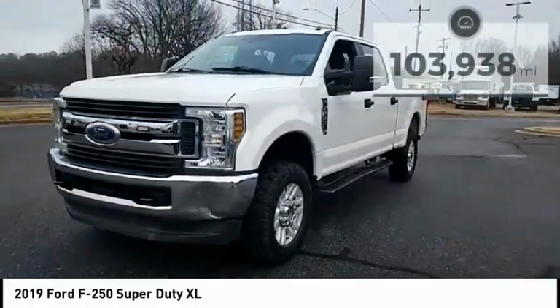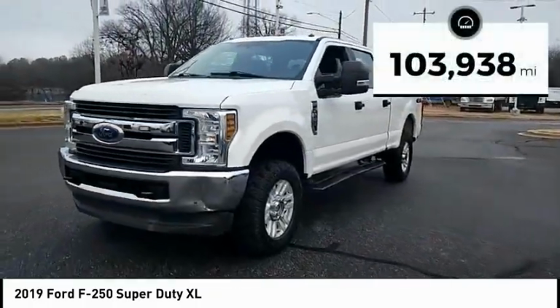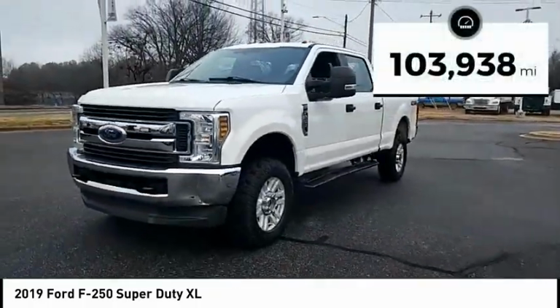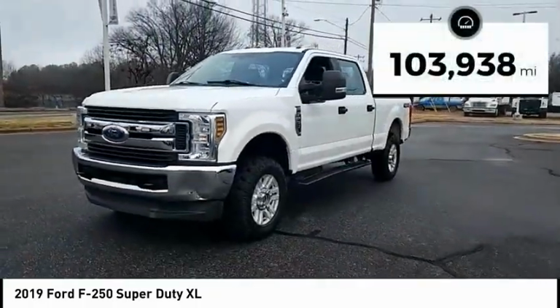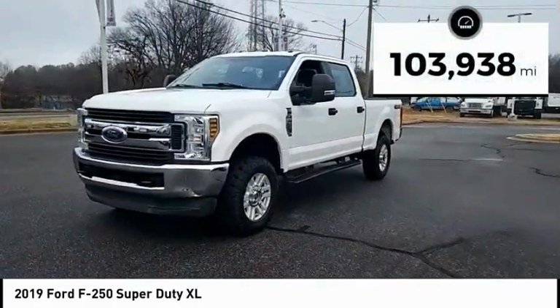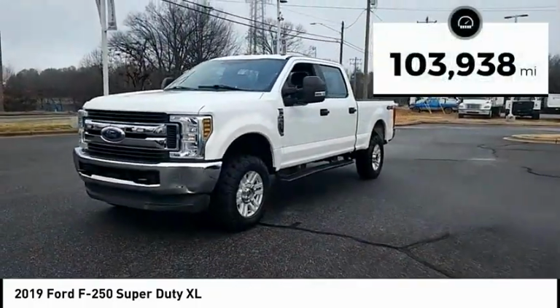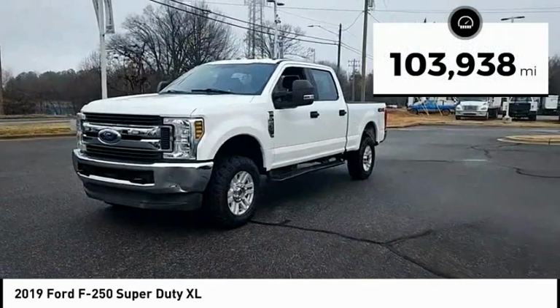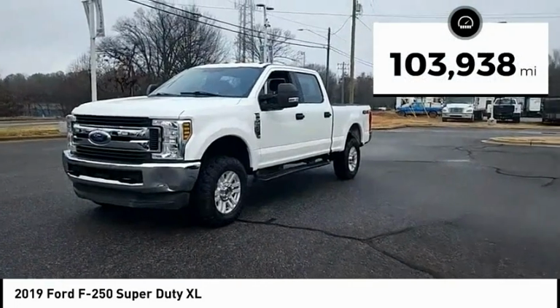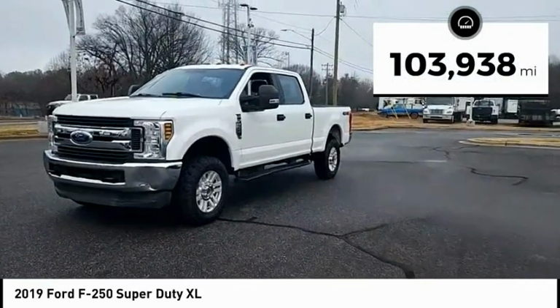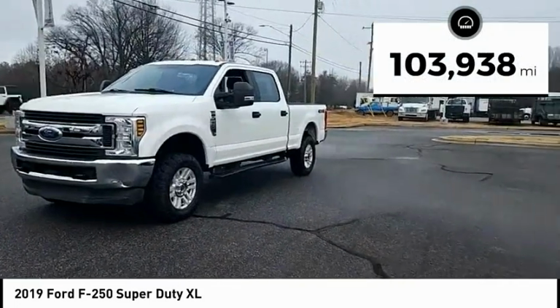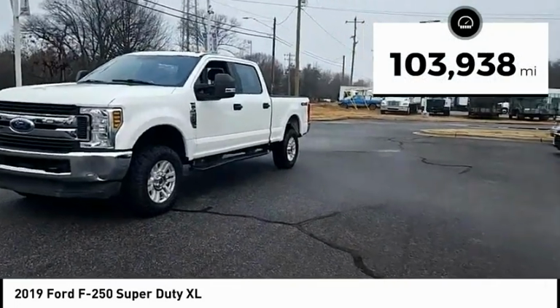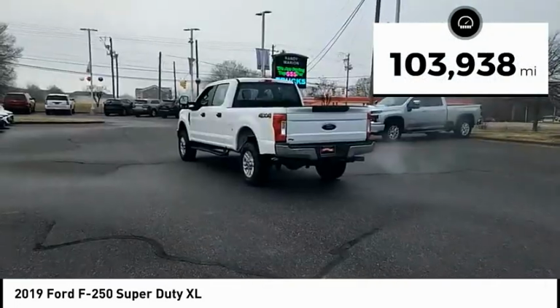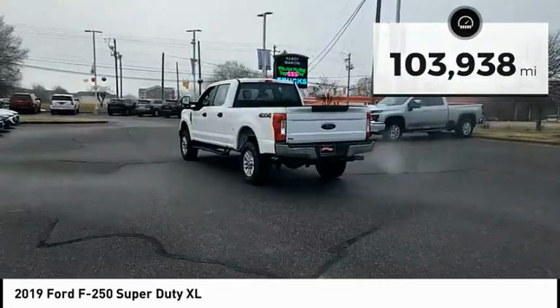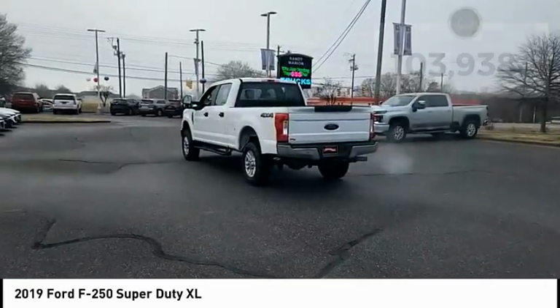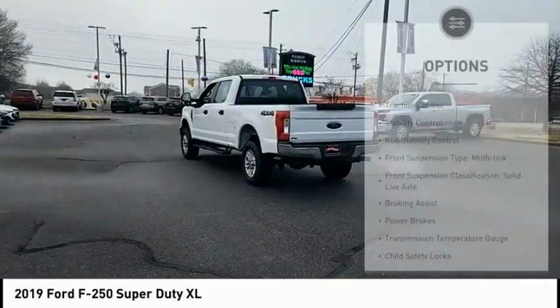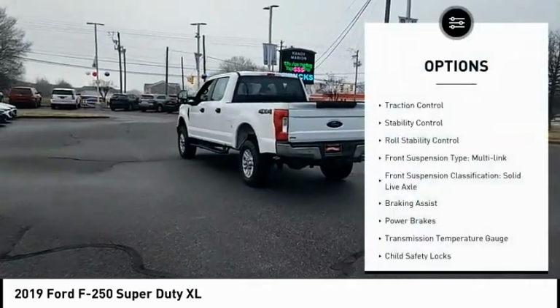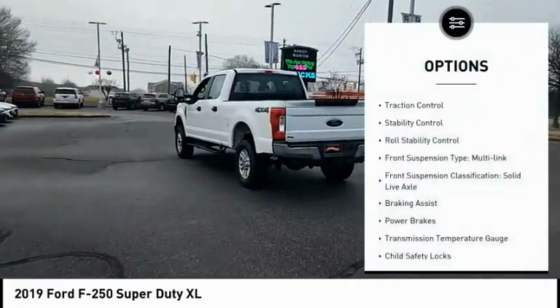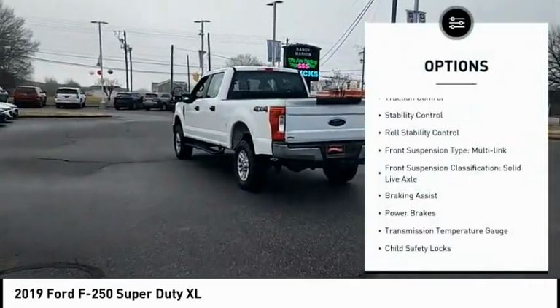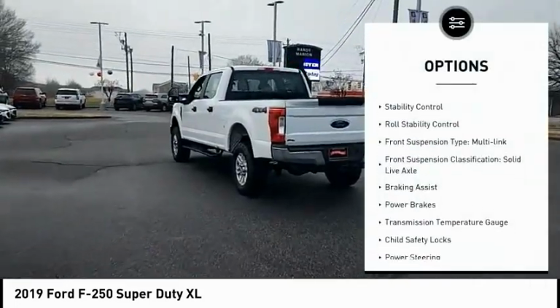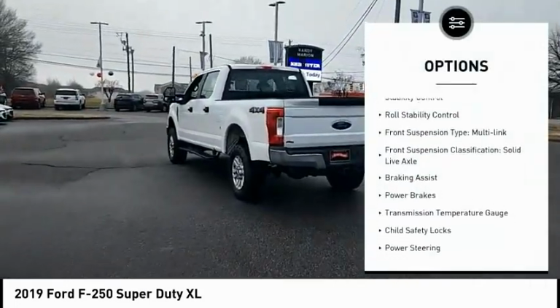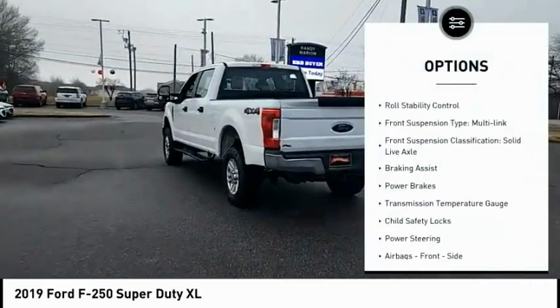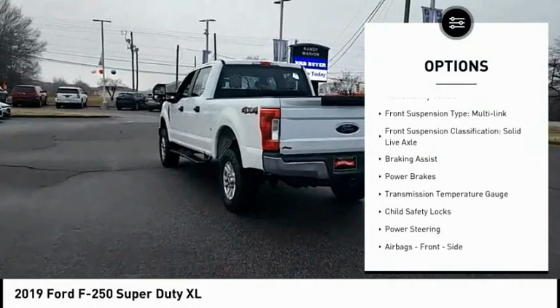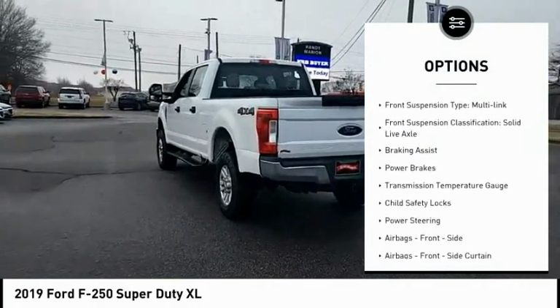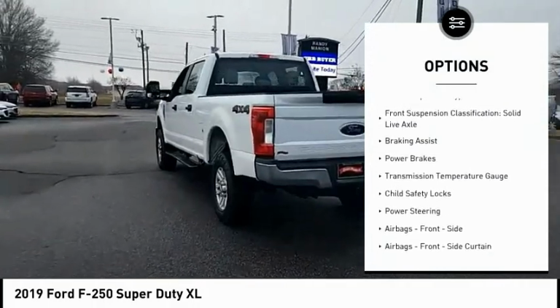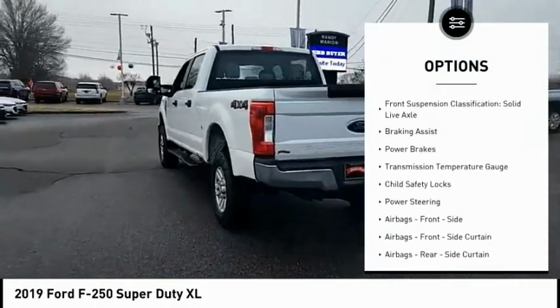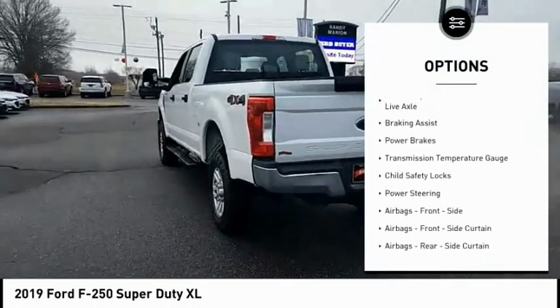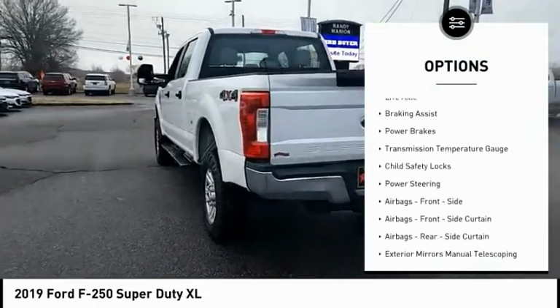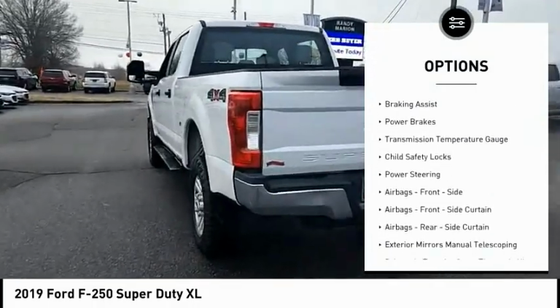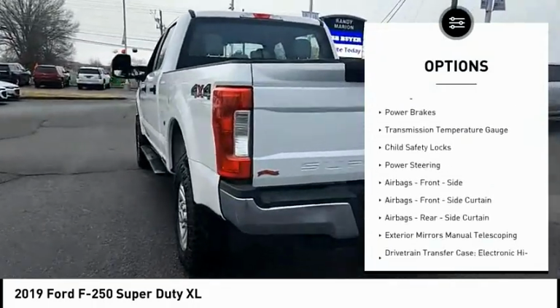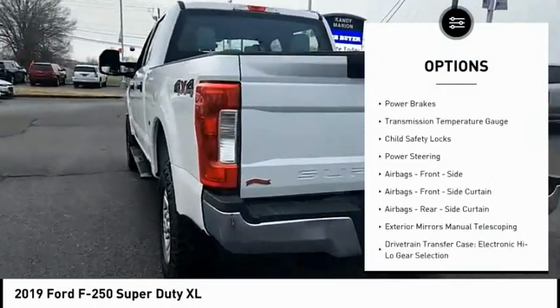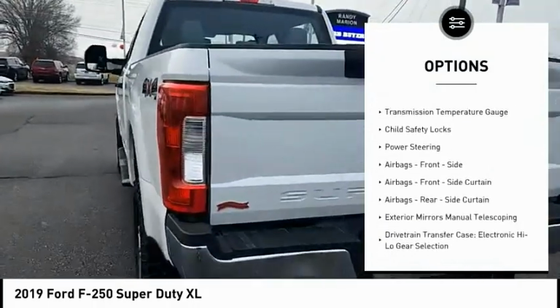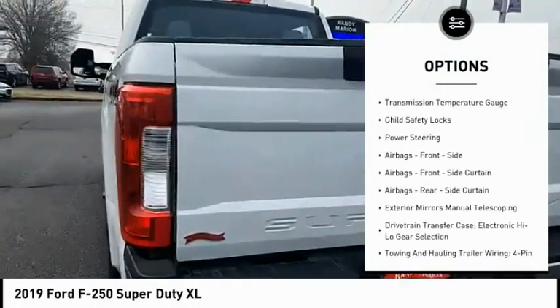This vehicle has less than 105,000 miles. Here are some of this vehicle's great options: traction control, stability control, roll stability control, front suspension type — multi-link.